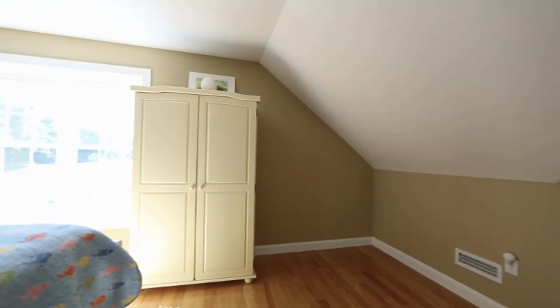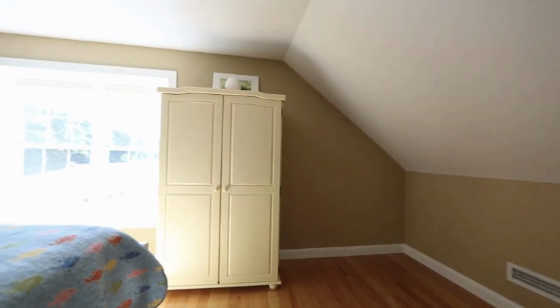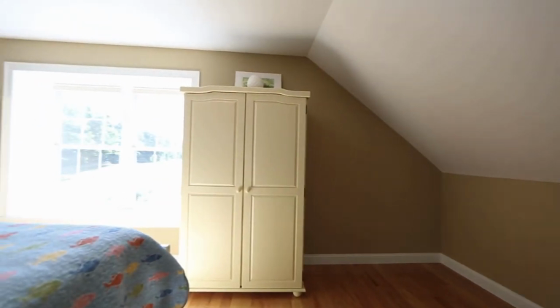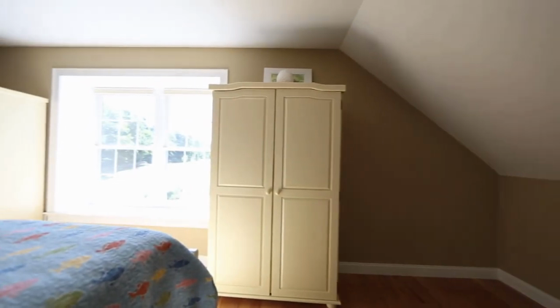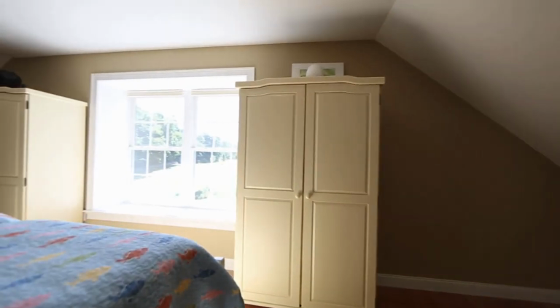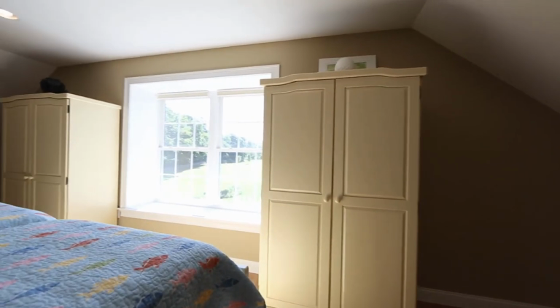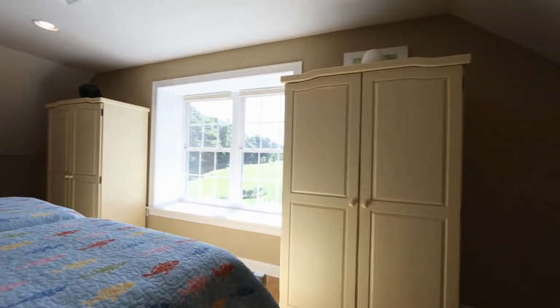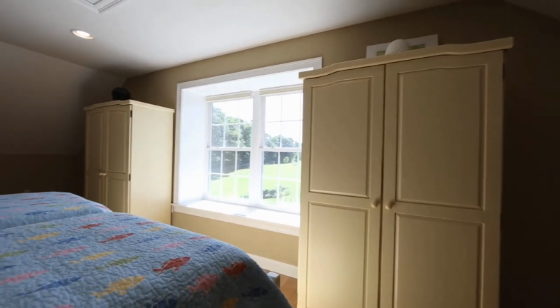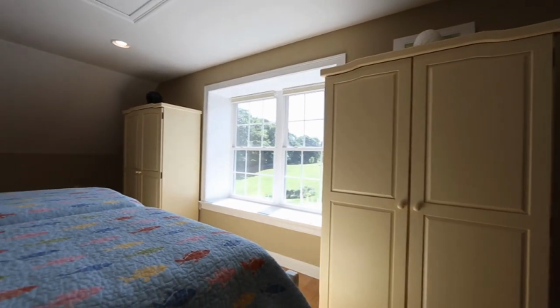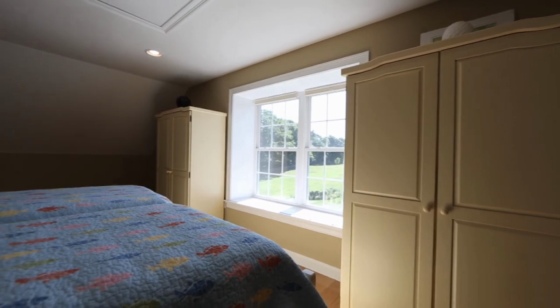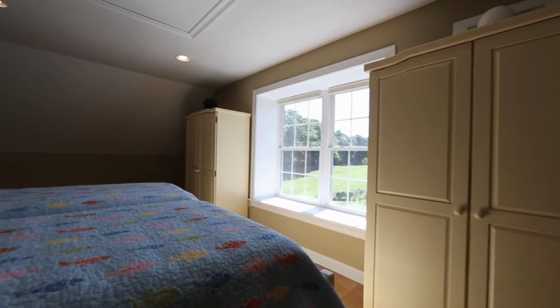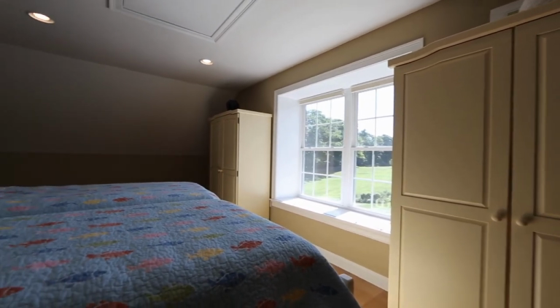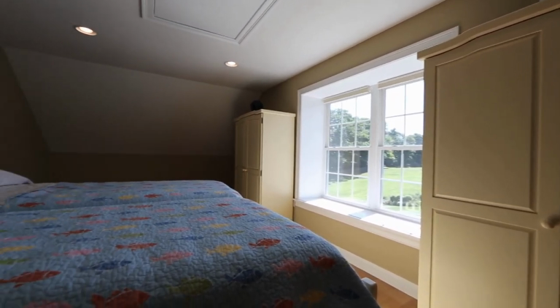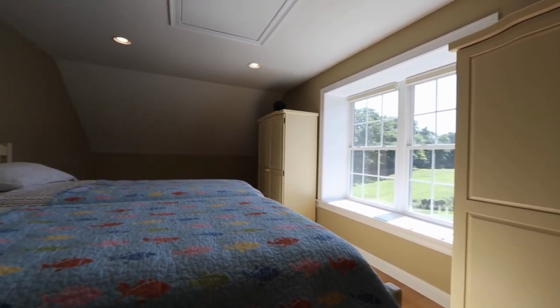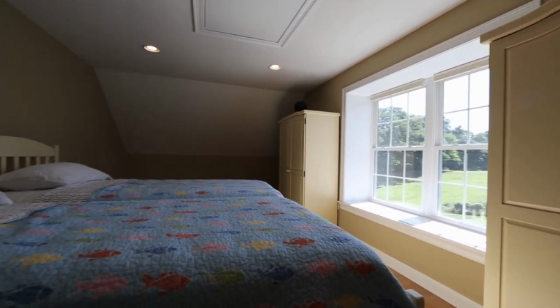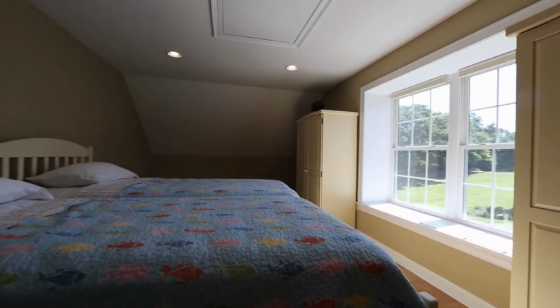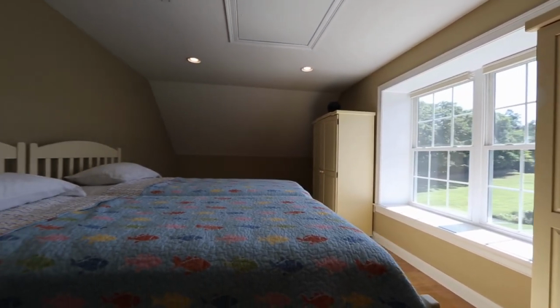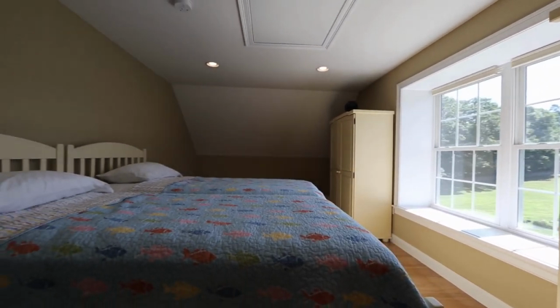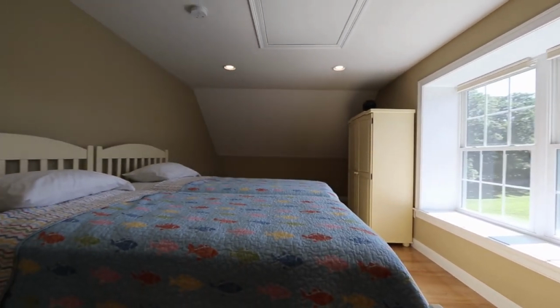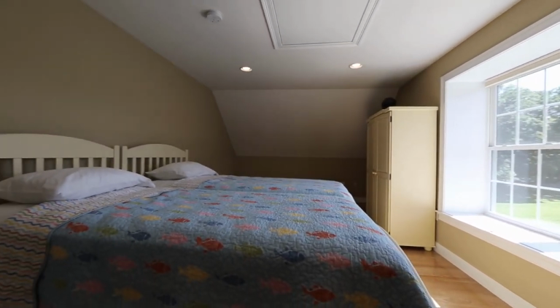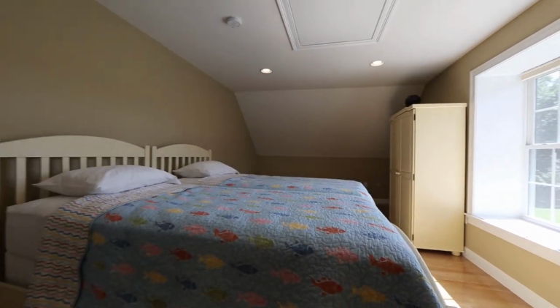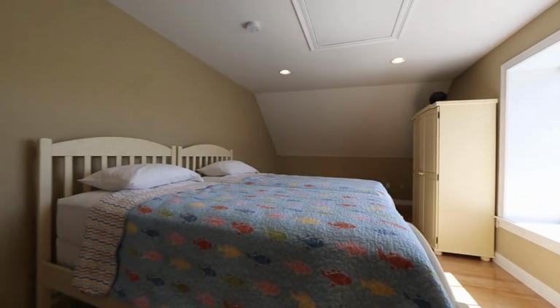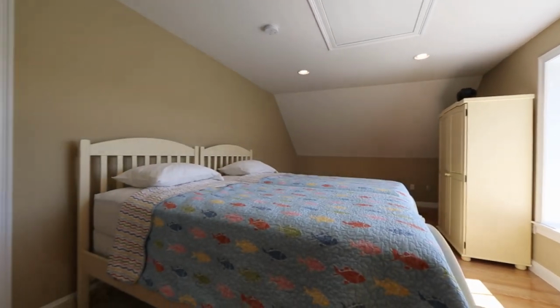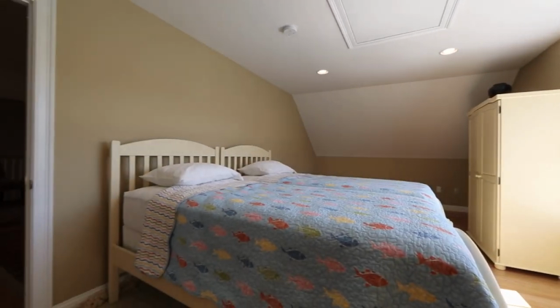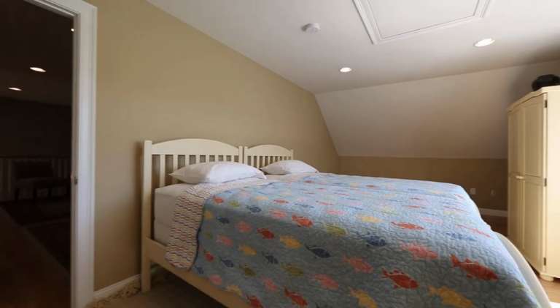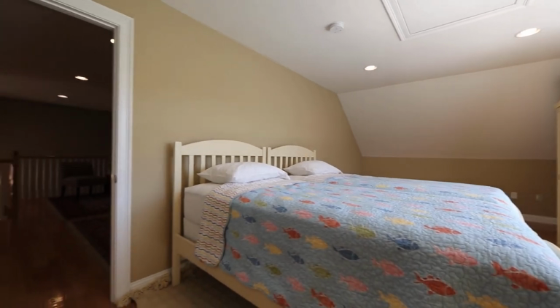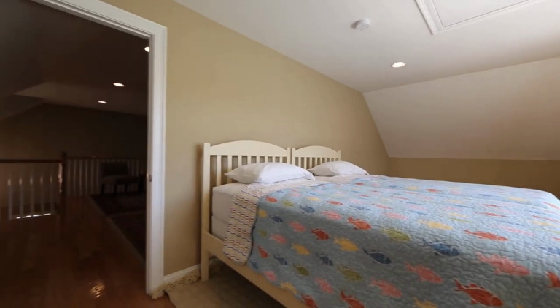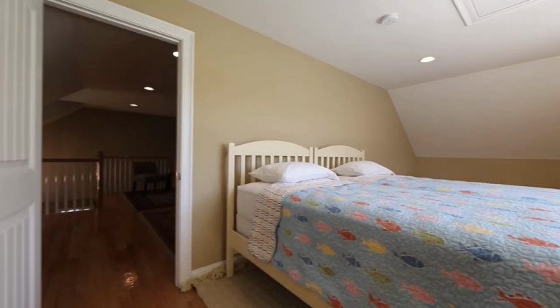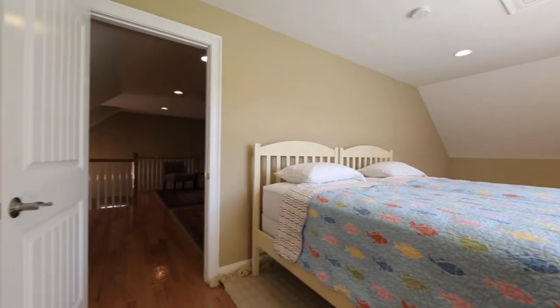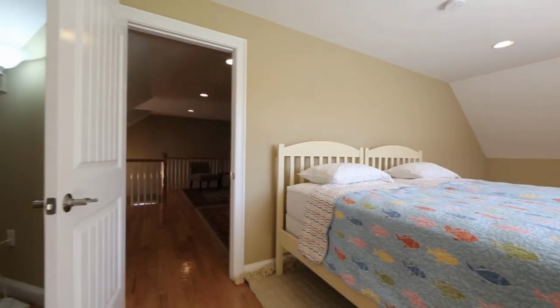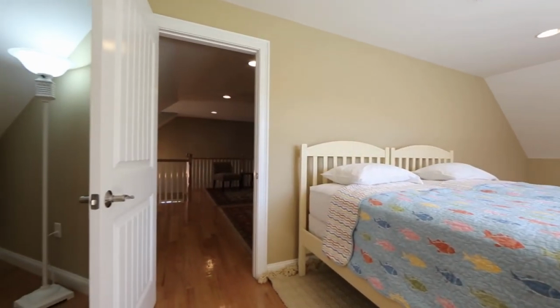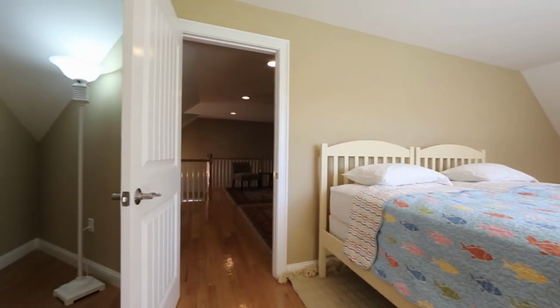This home has a central vacuum system, security system, and a whole house generator. Just a short walk to Griffith Park or the water, and just minutes to eateries and shopping.